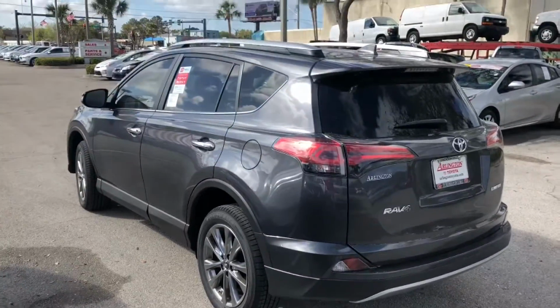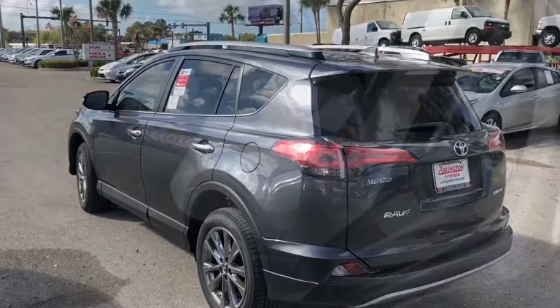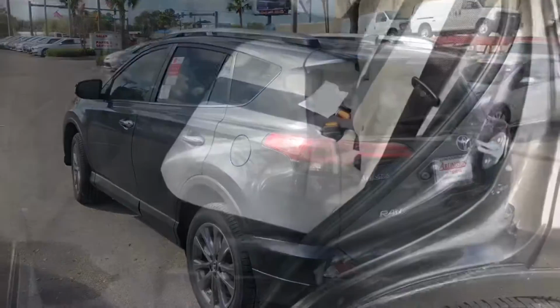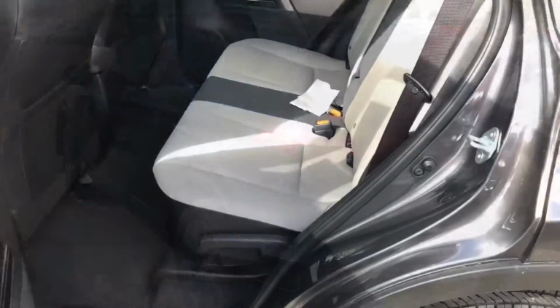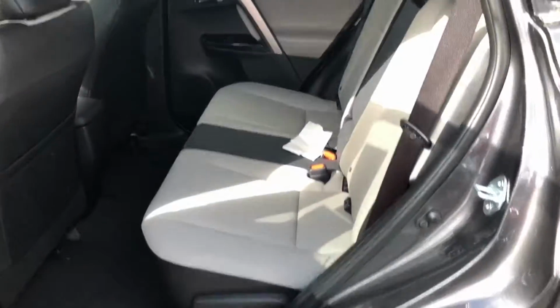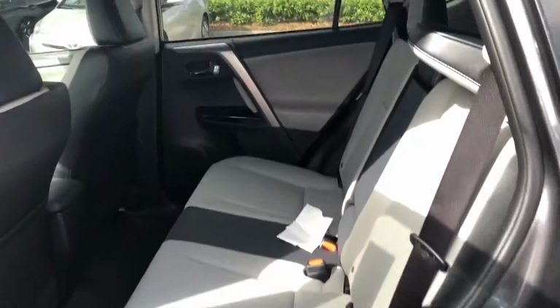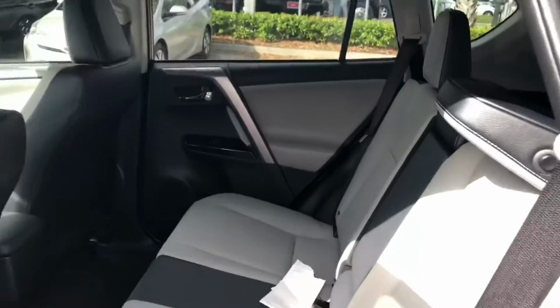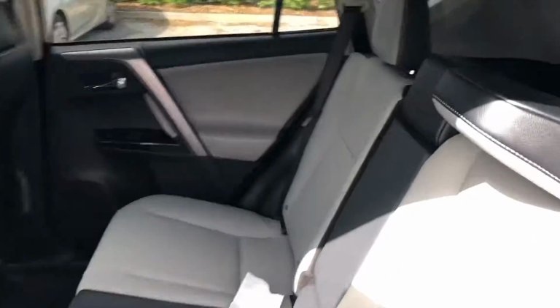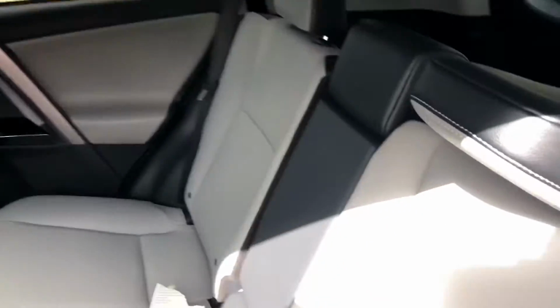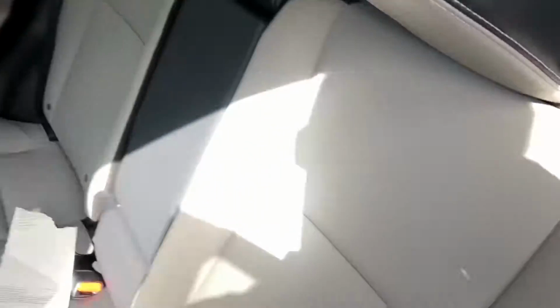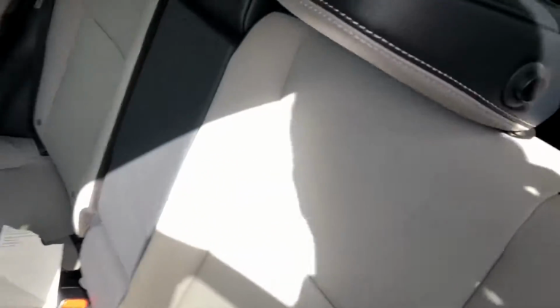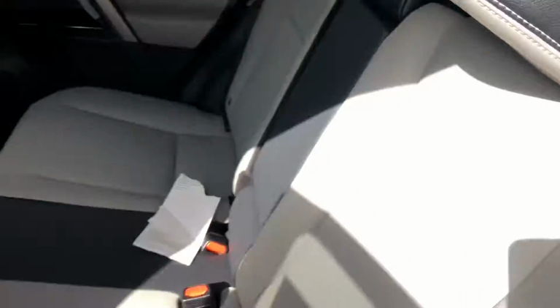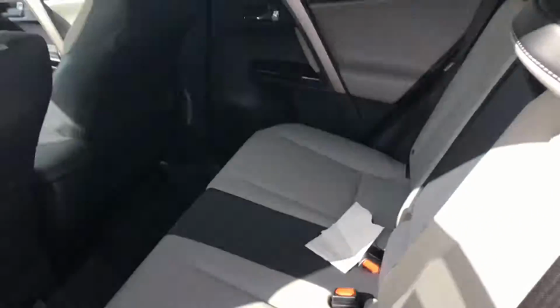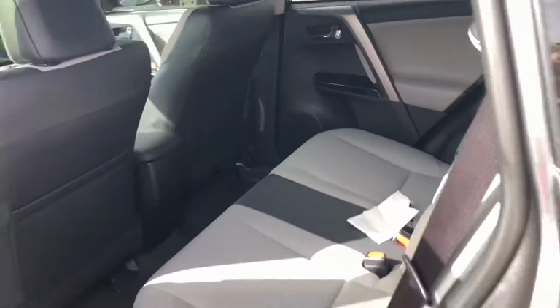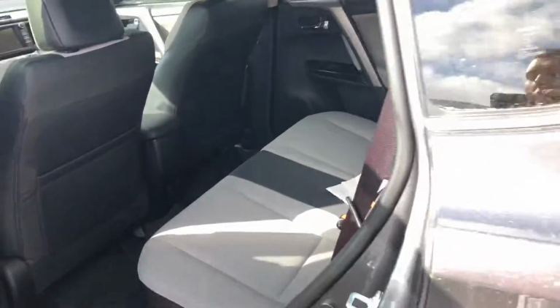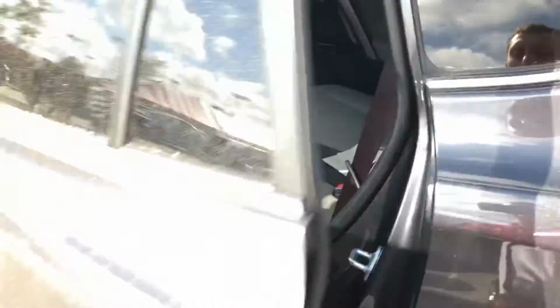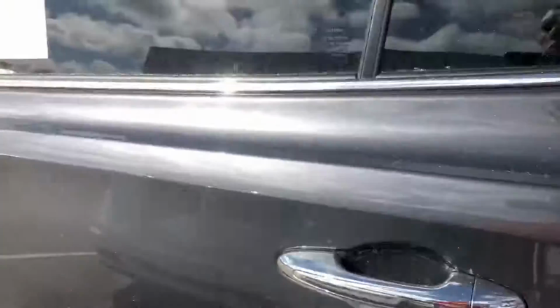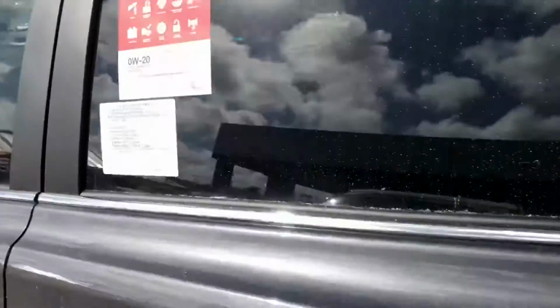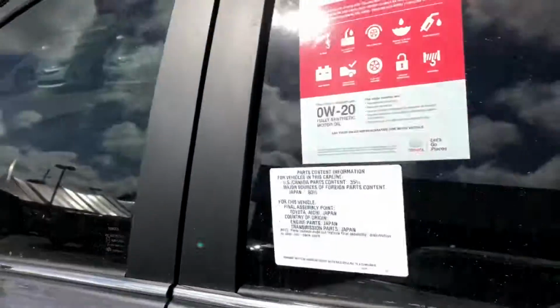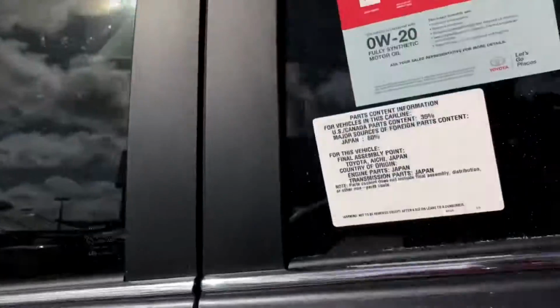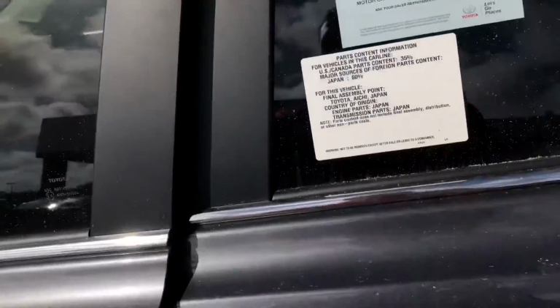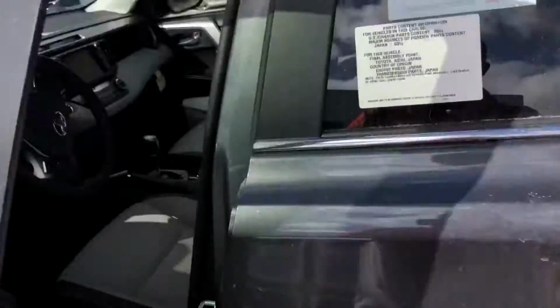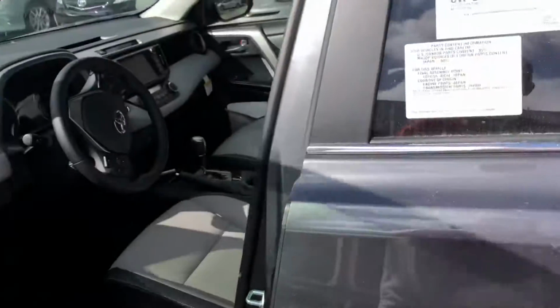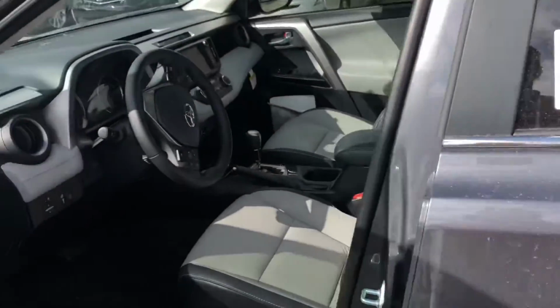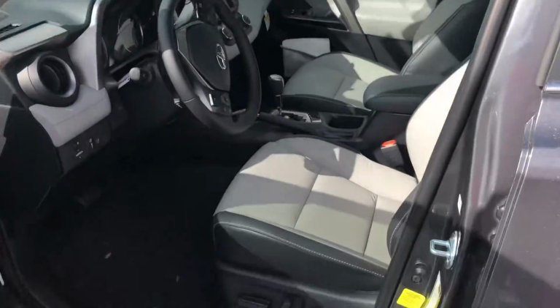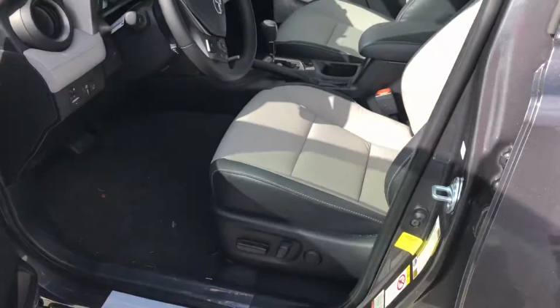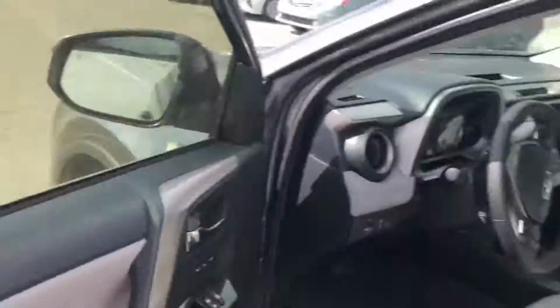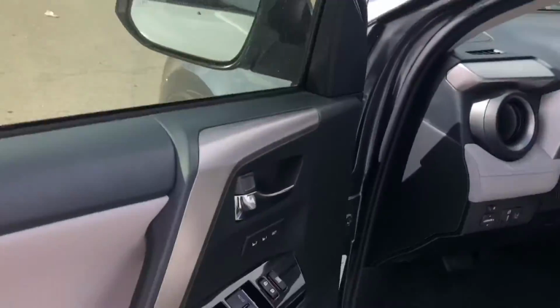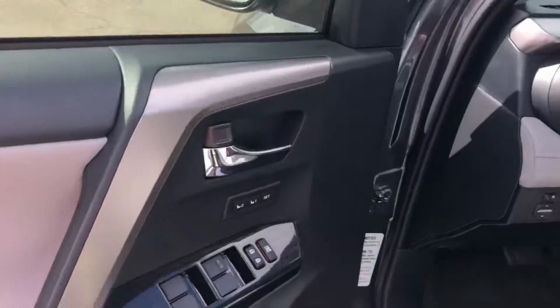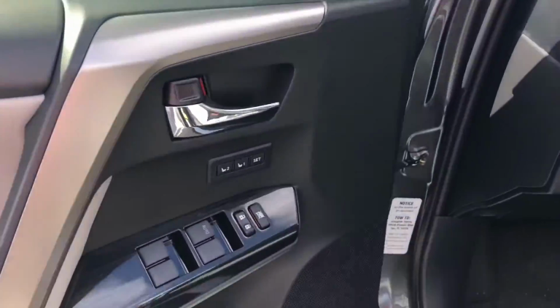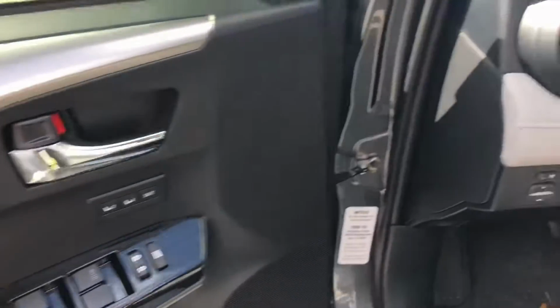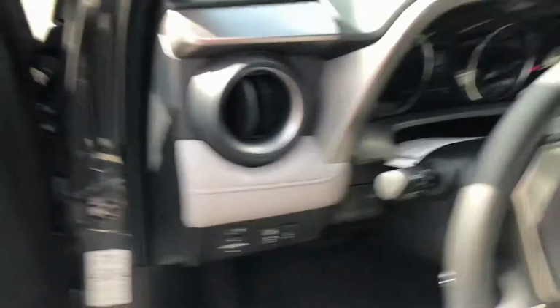Let me show you the inside. You have this nice ash interior. This is a soft-touch fabric, so it's a little more durable than leather but feels exactly the same. Power seating, and also got the memory seating.